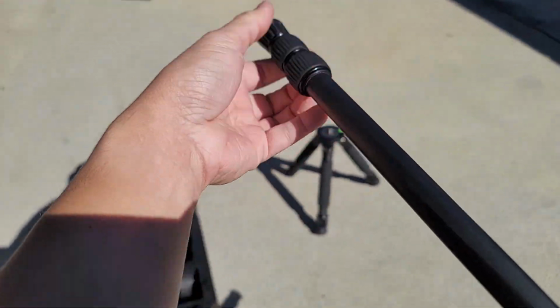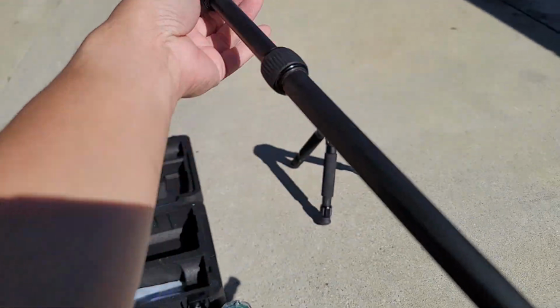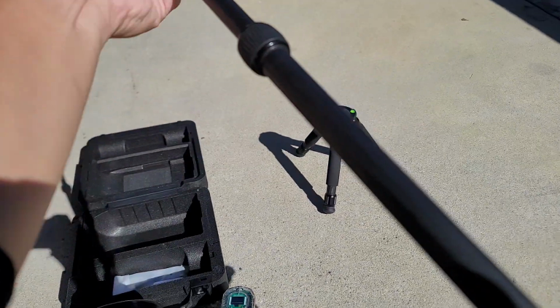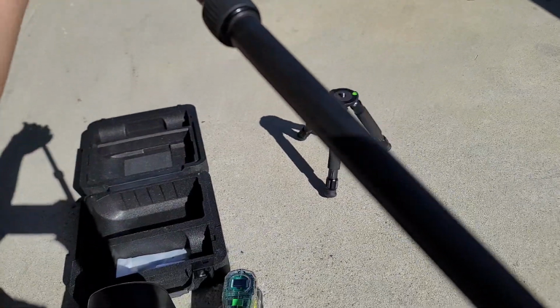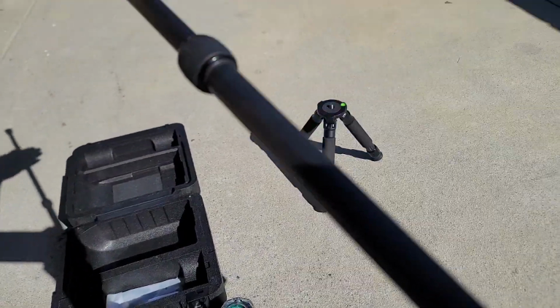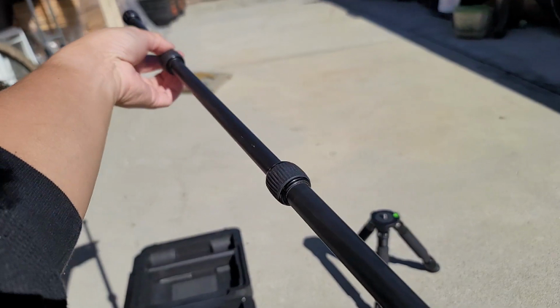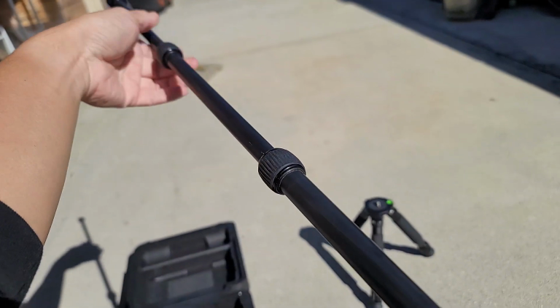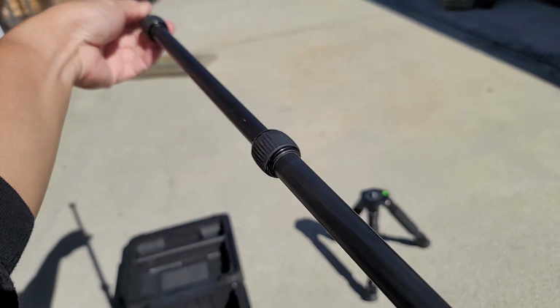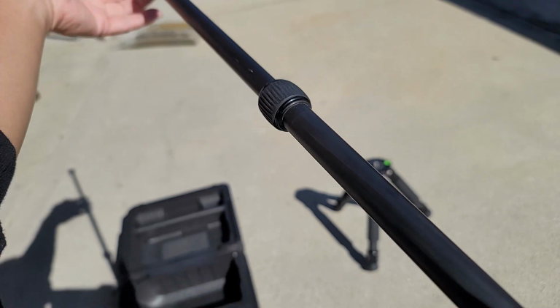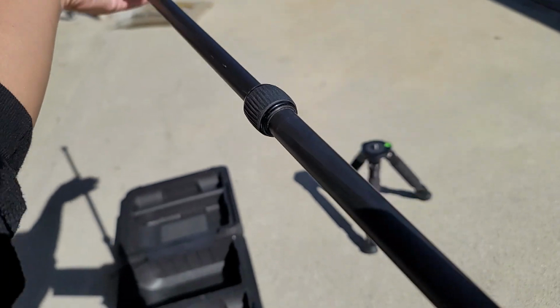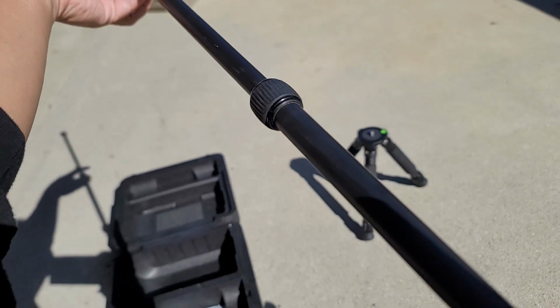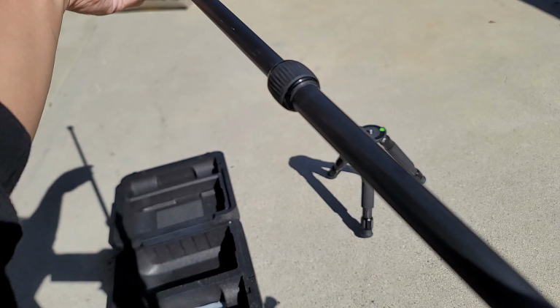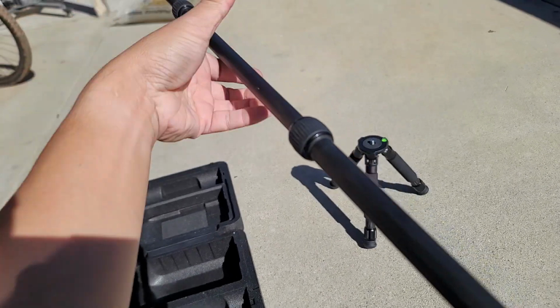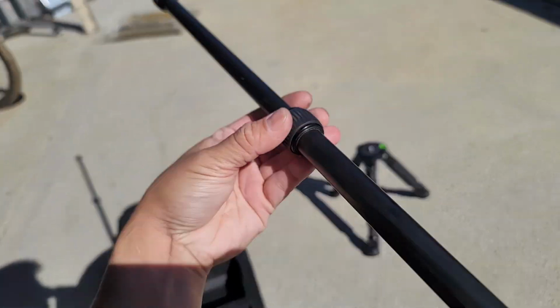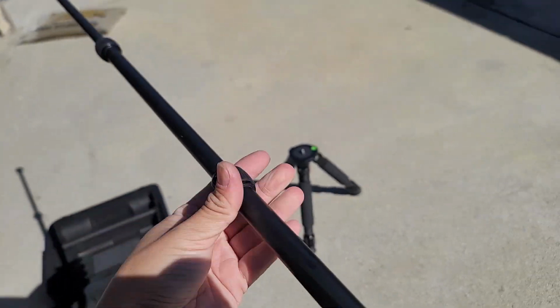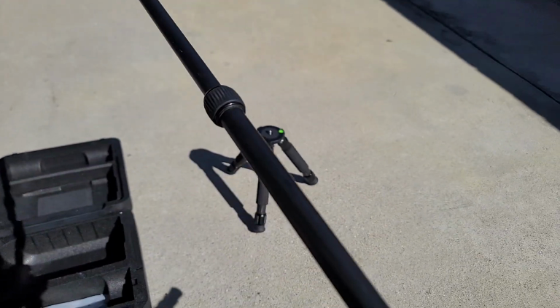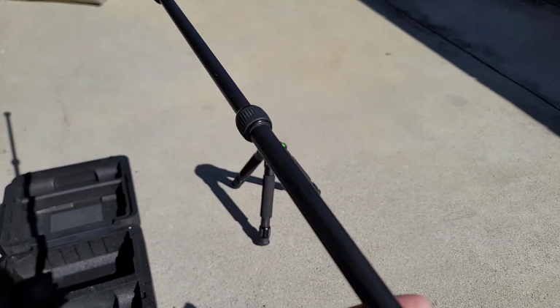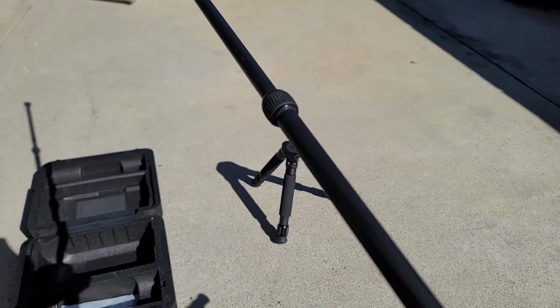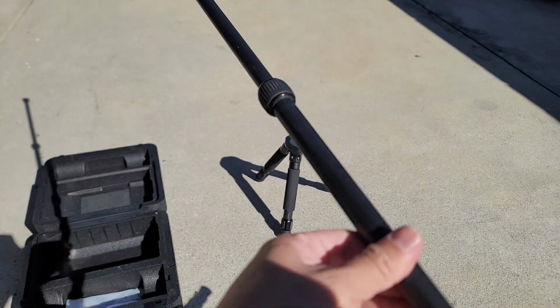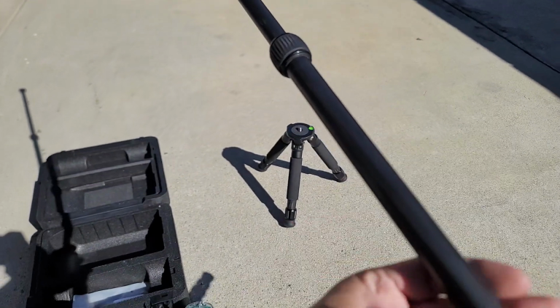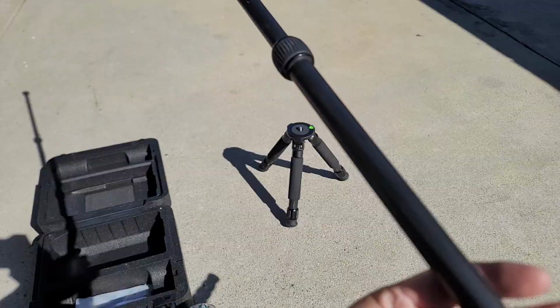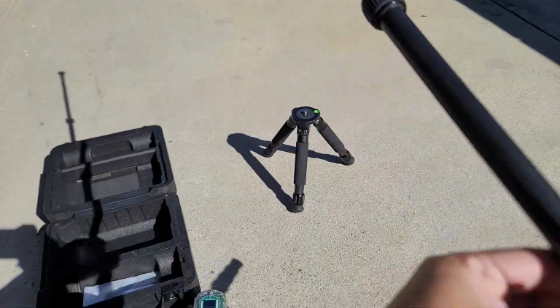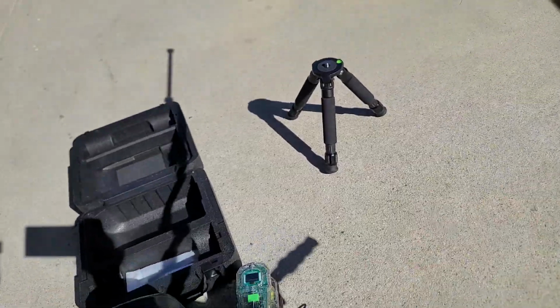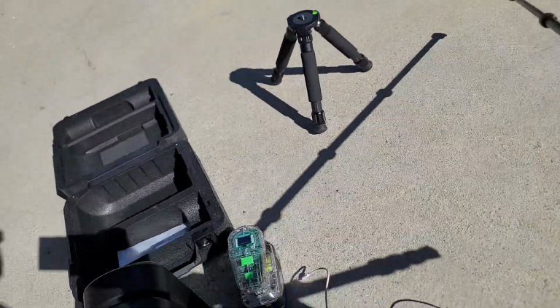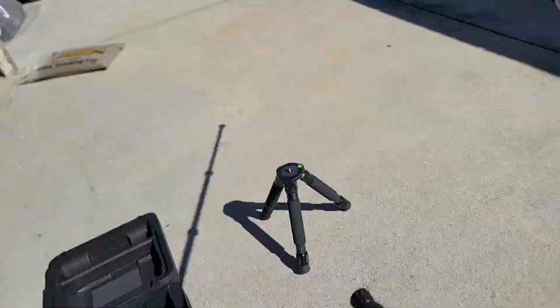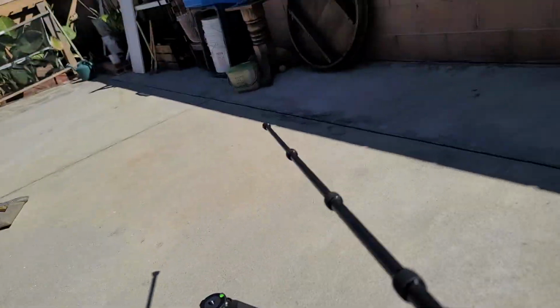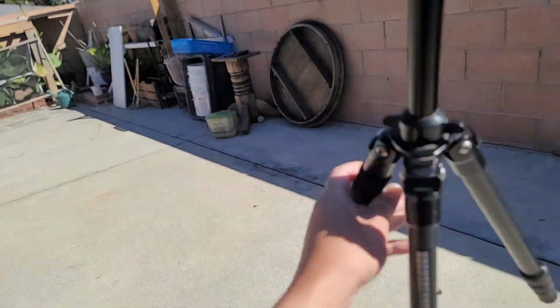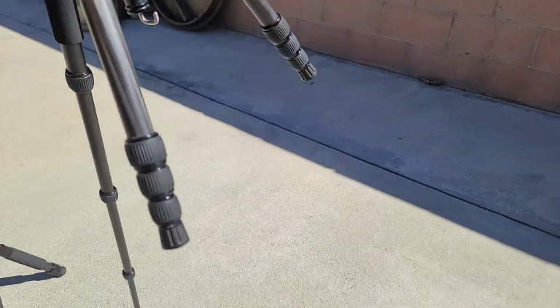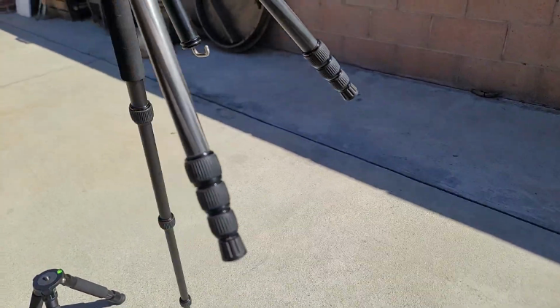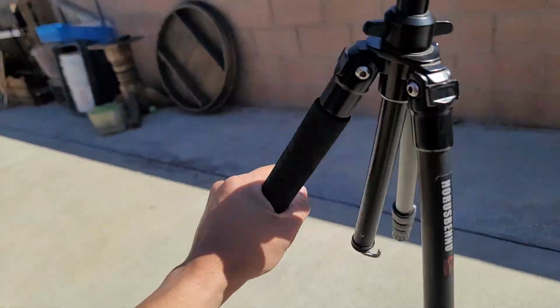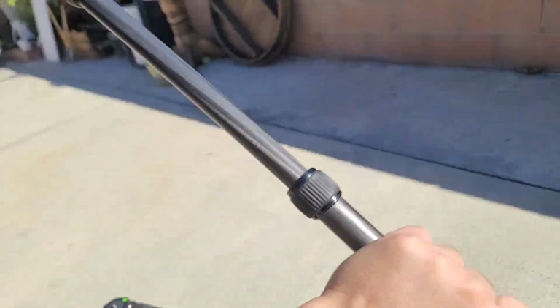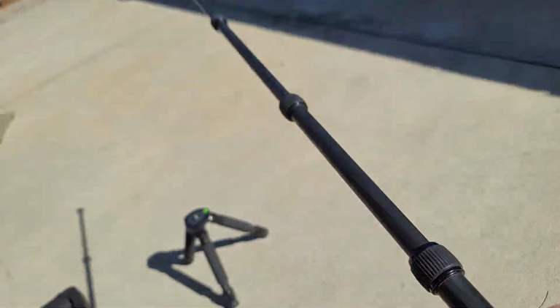Let me give you guys a quick demo of the legs — they extend pretty far out.